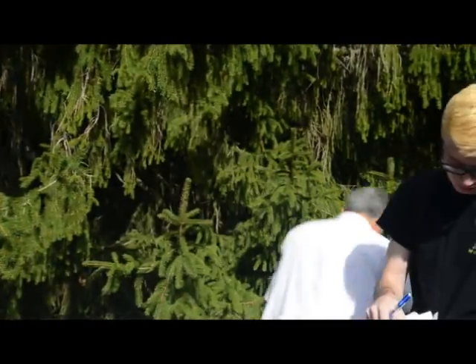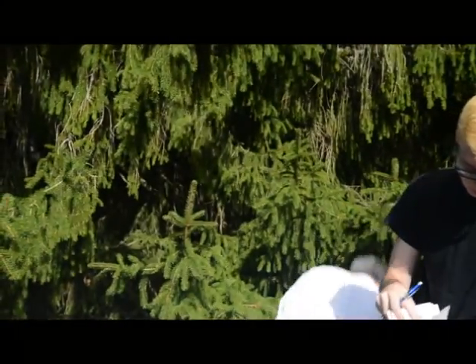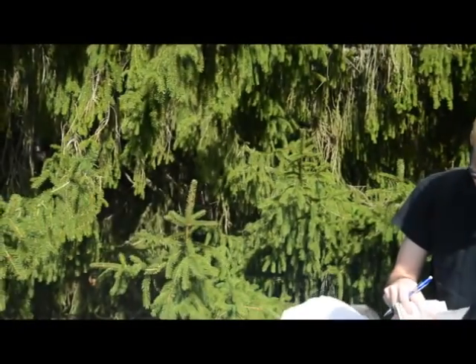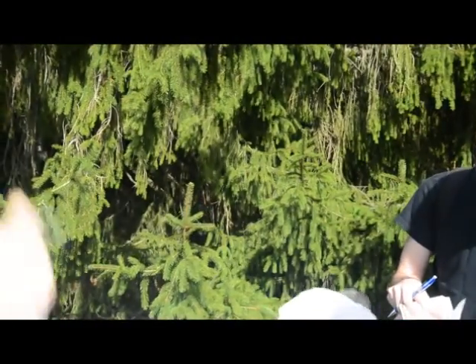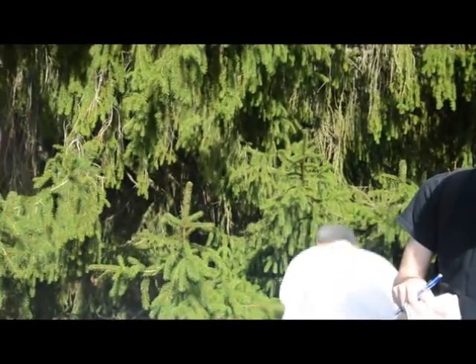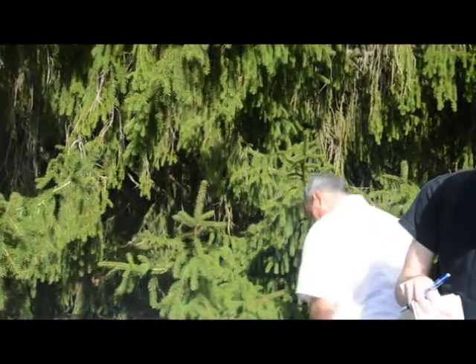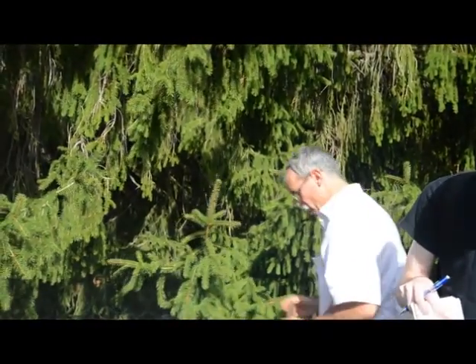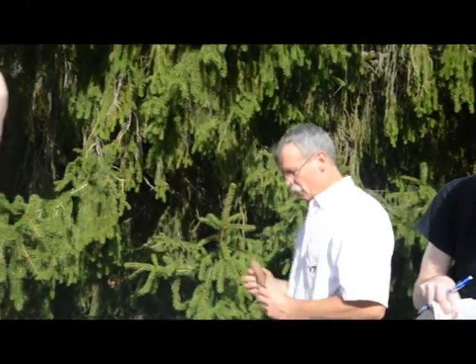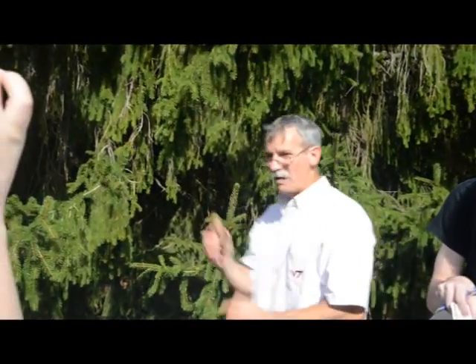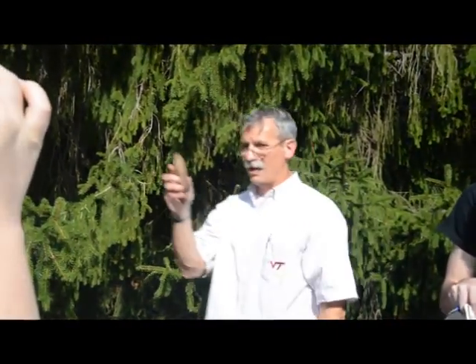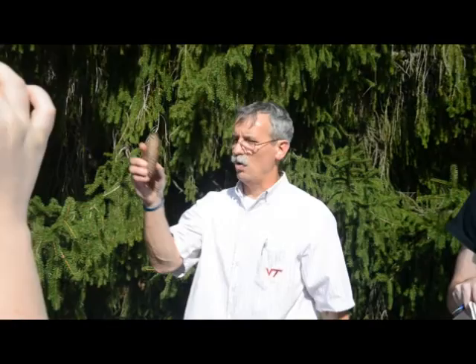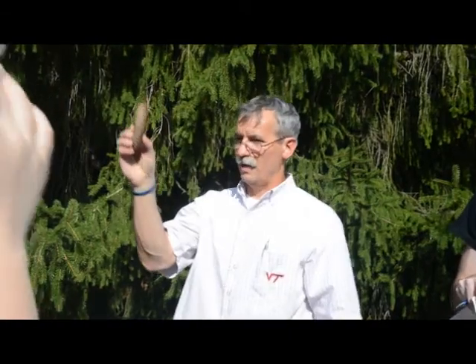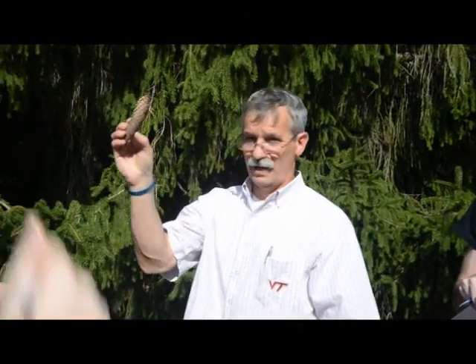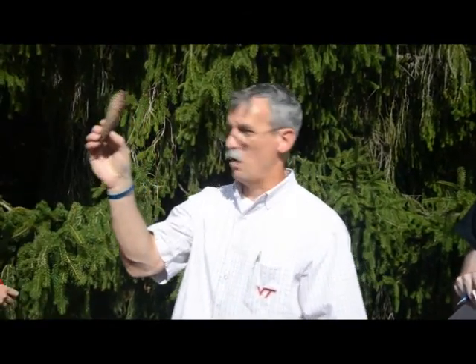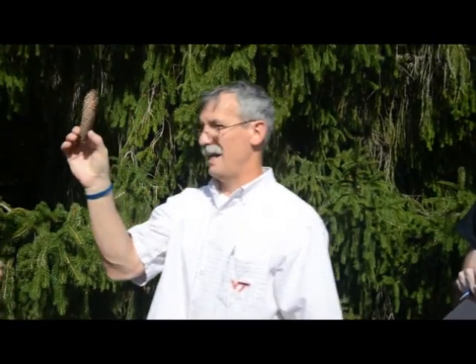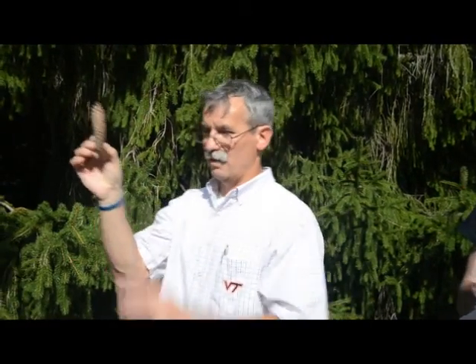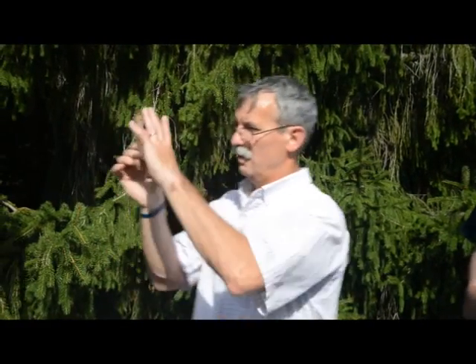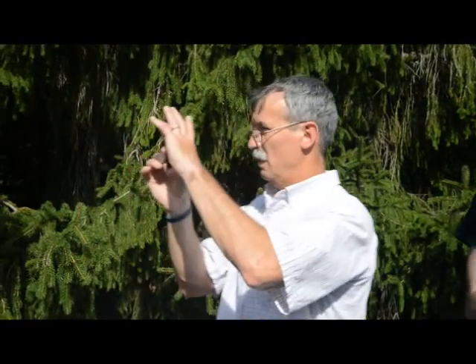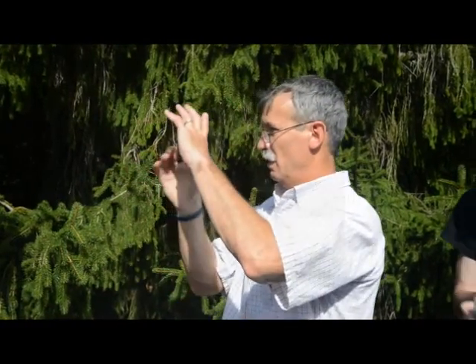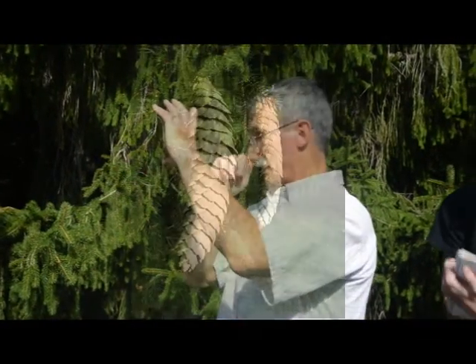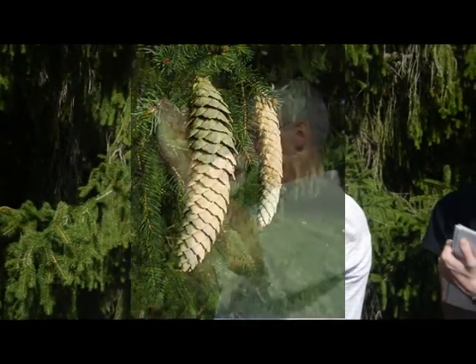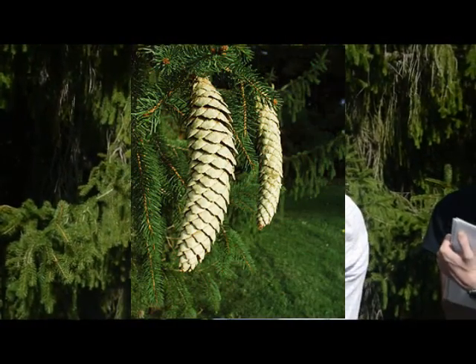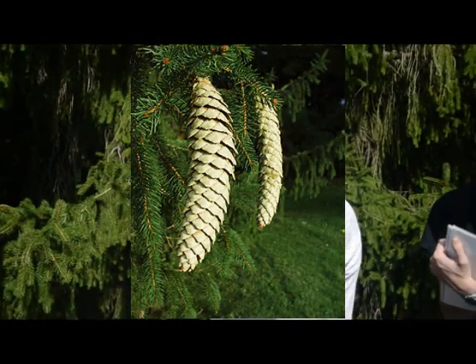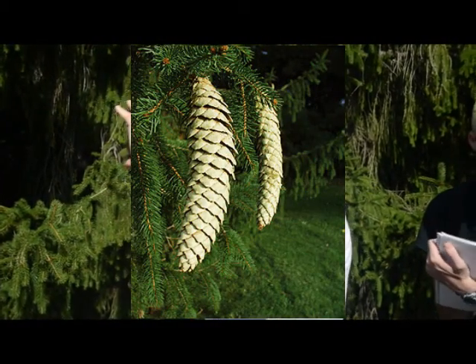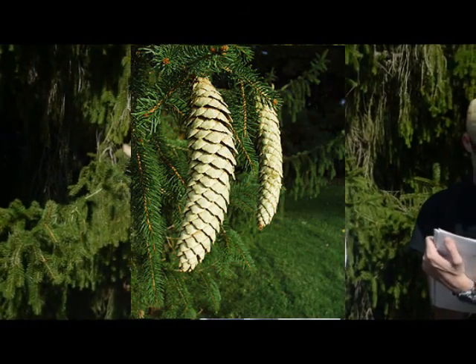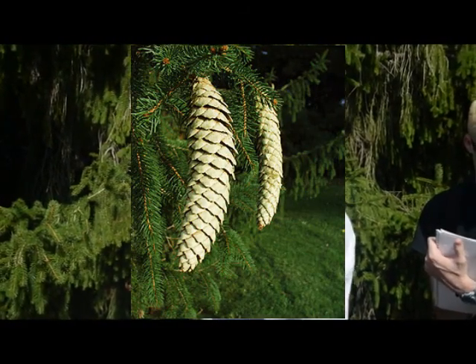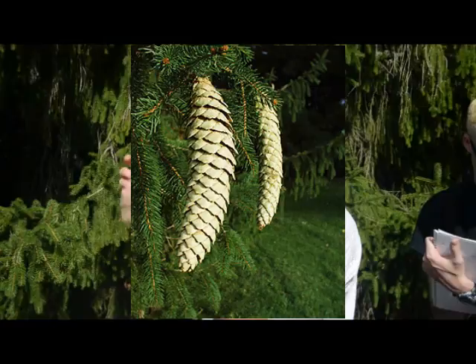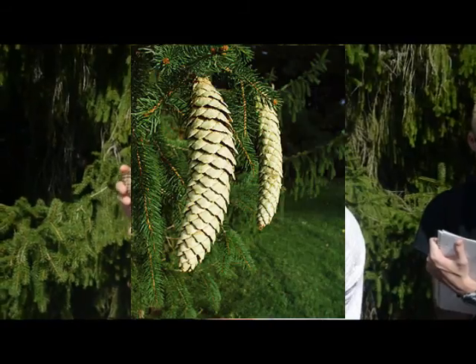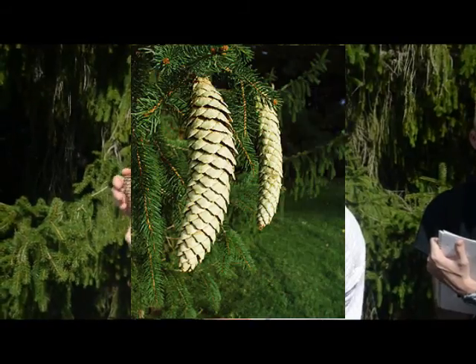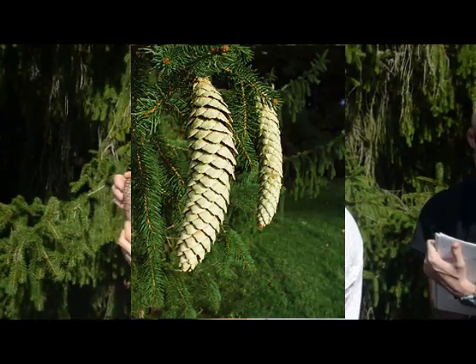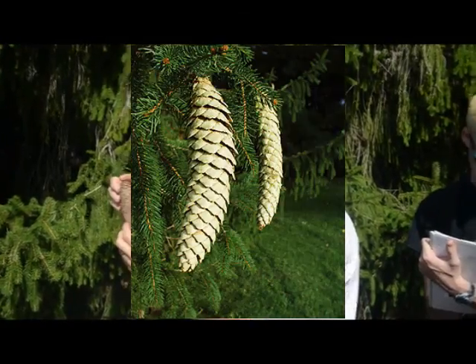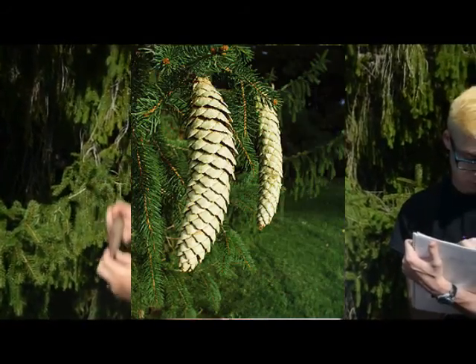Norway has a very big cone — again, like a small banana. You'll see white spruce in a few minutes. Very big cone.